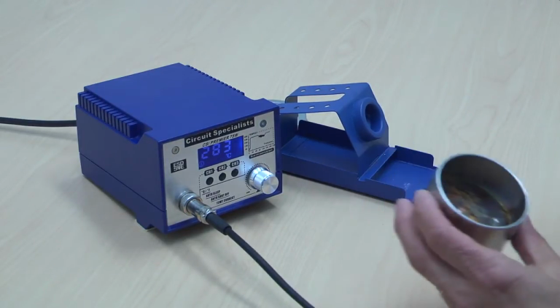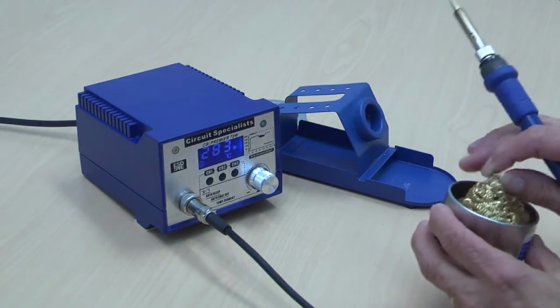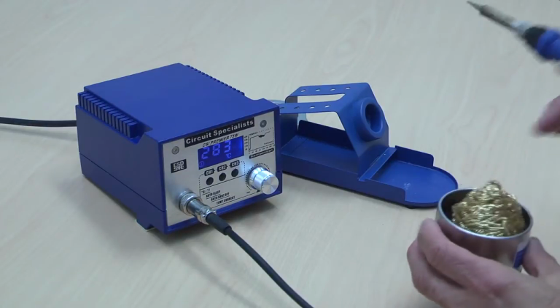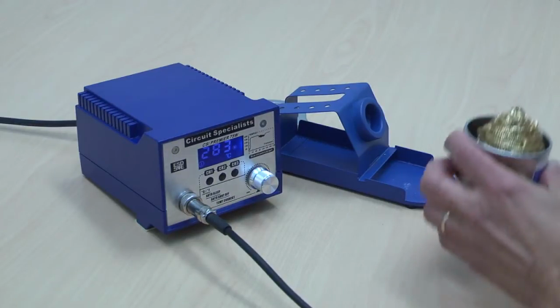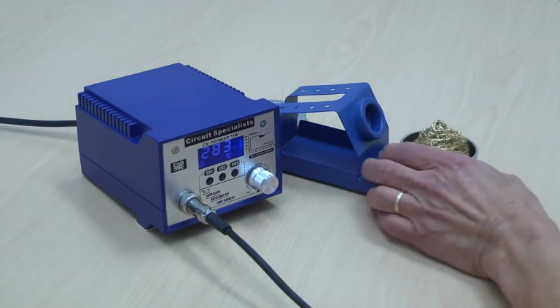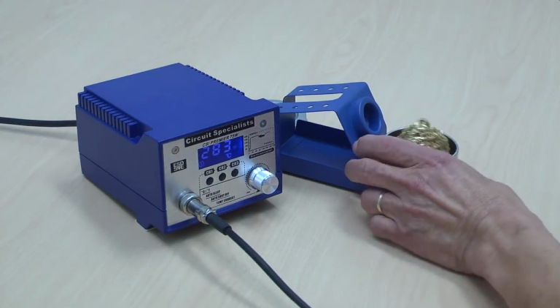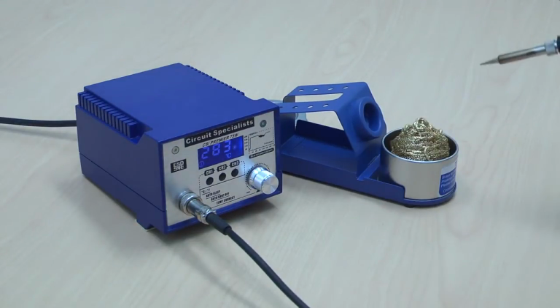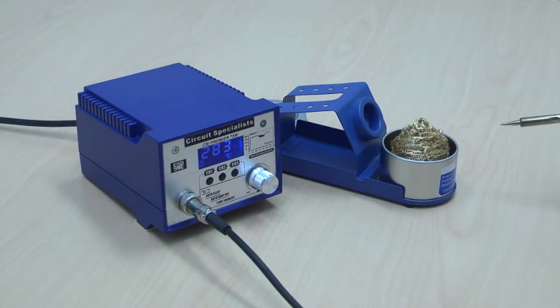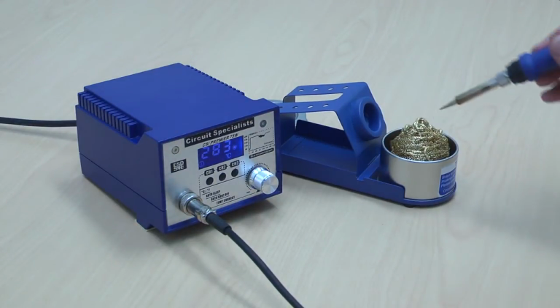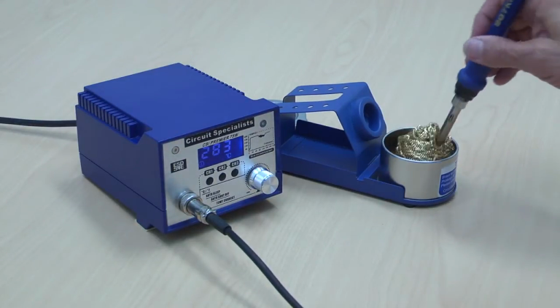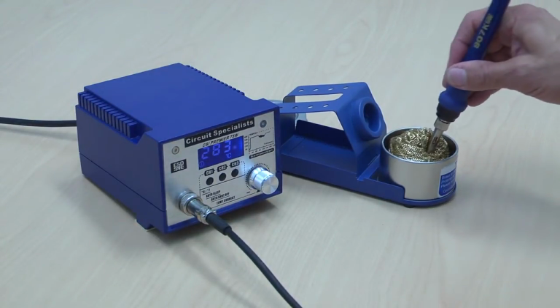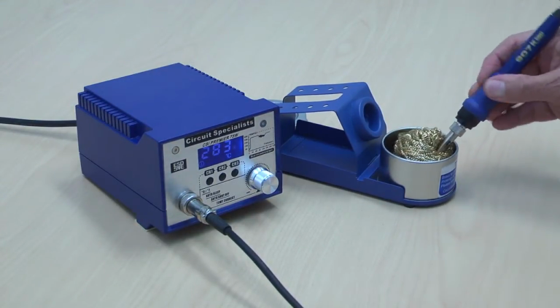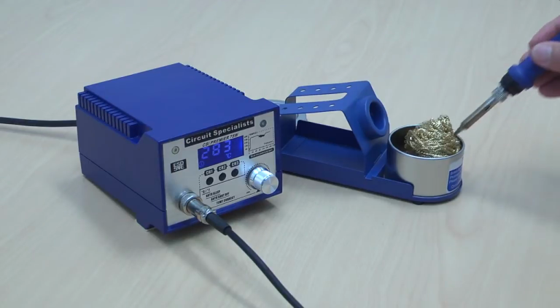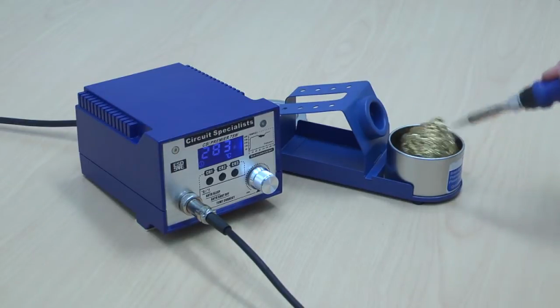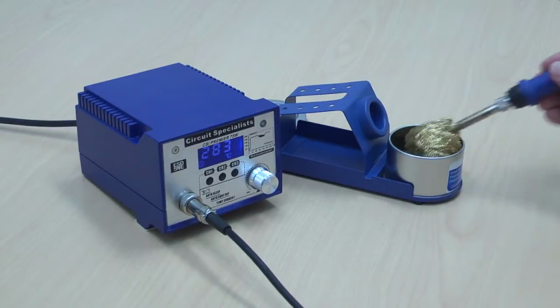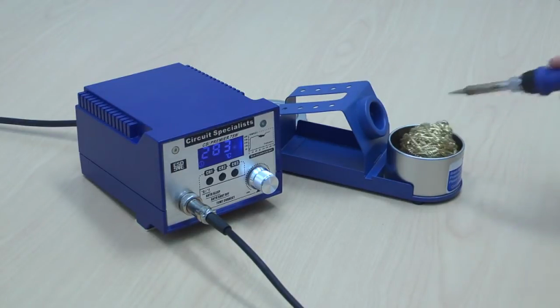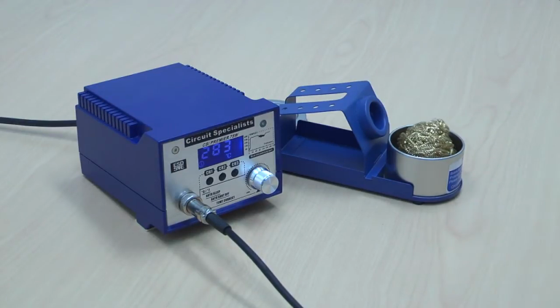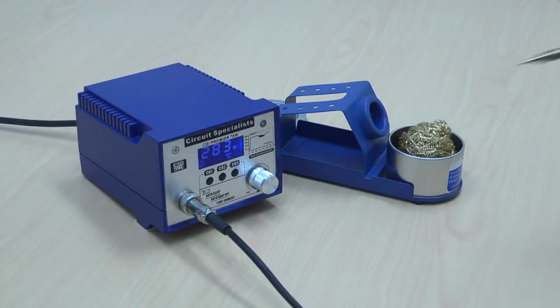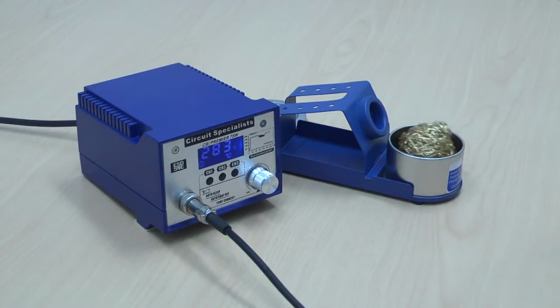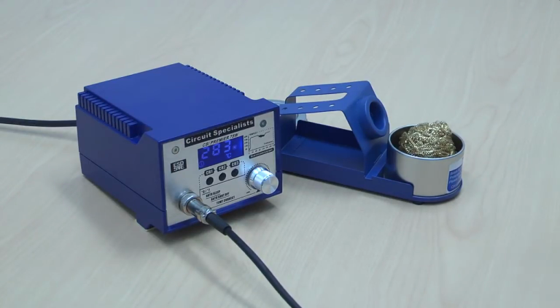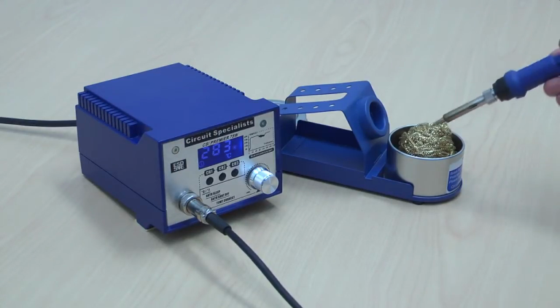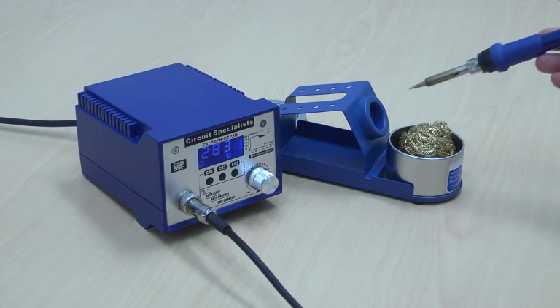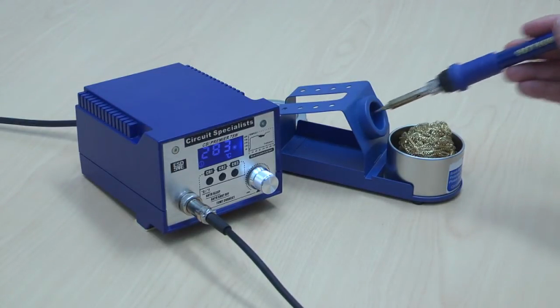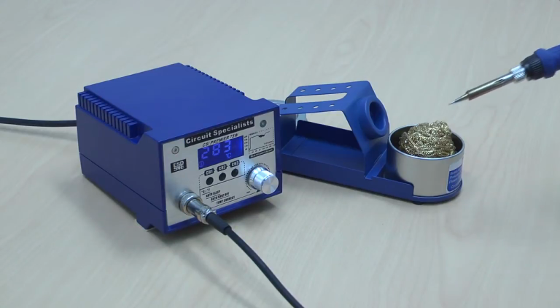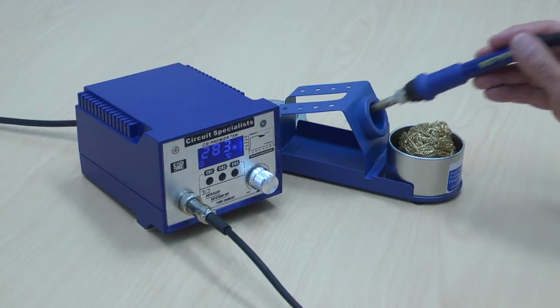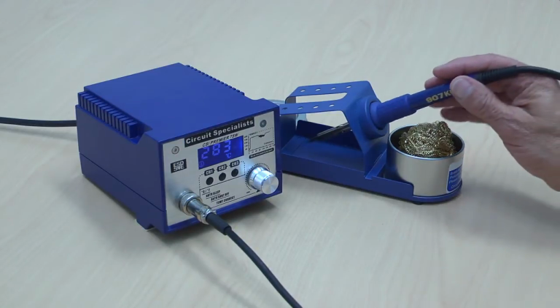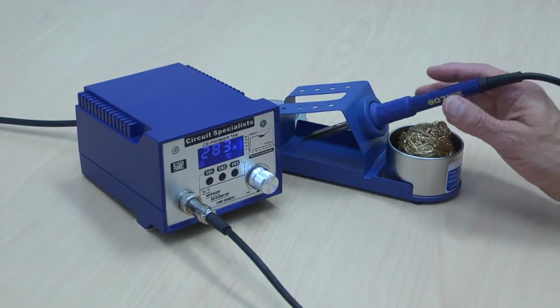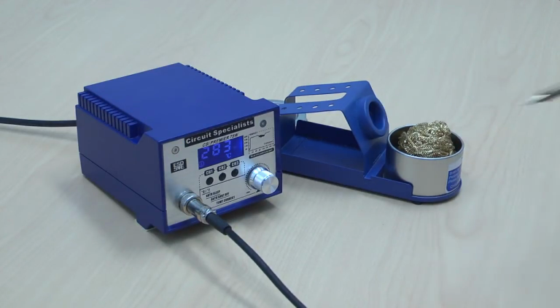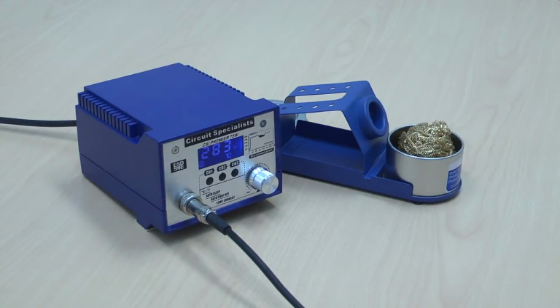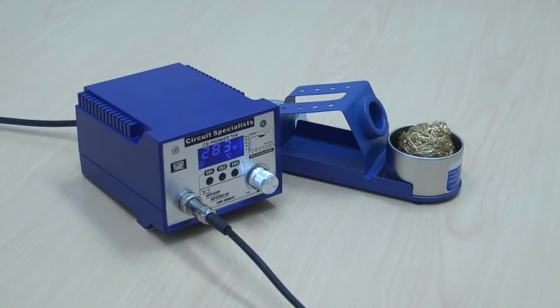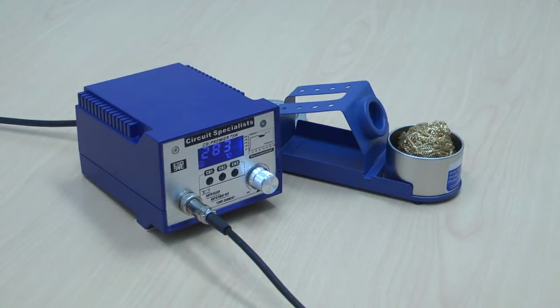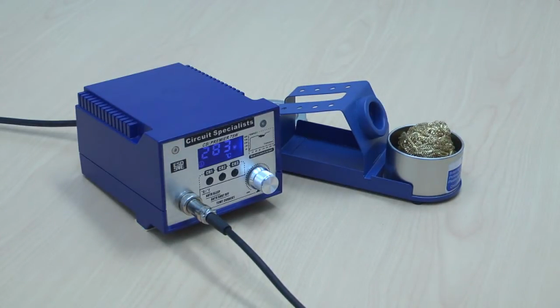The flux reservoir is useful for applying flux to the end of your iron so you can clean off any impurities. It is used in conjunction with the steel wool or brass wool to keep the tip clean, and also makes it much easier to tin the tip after use.